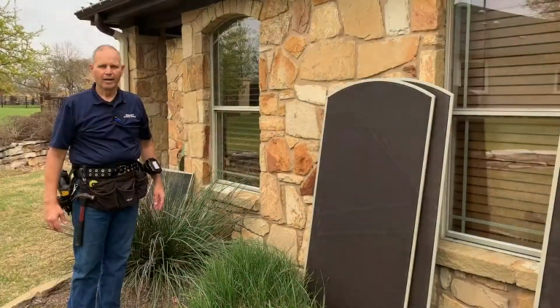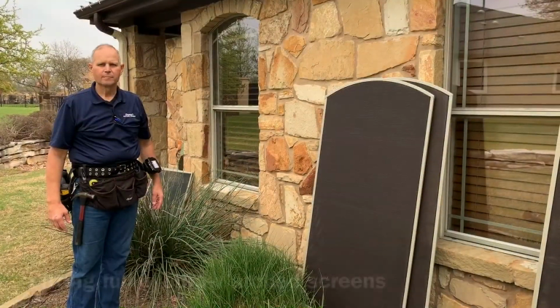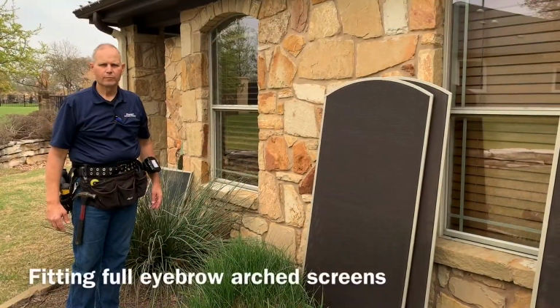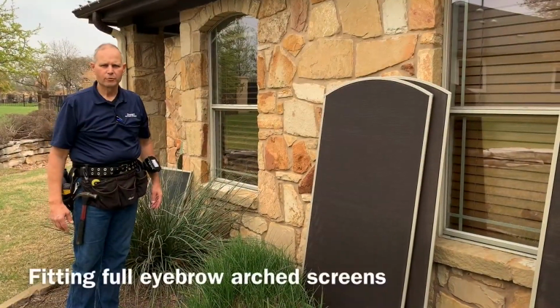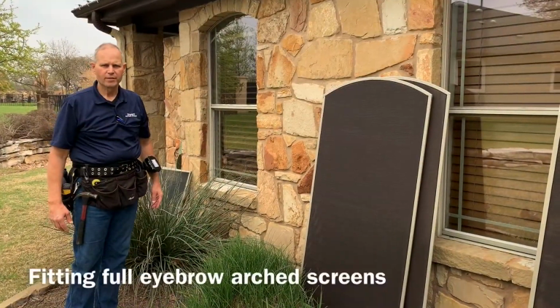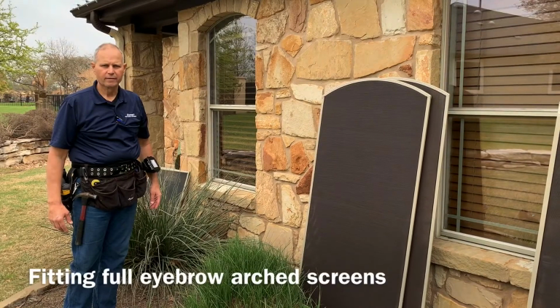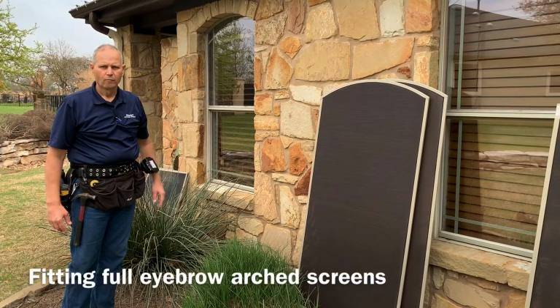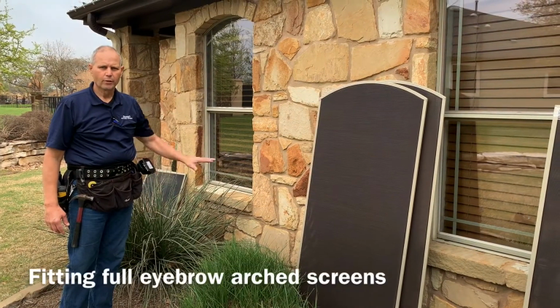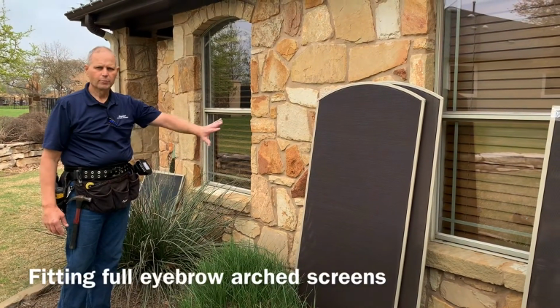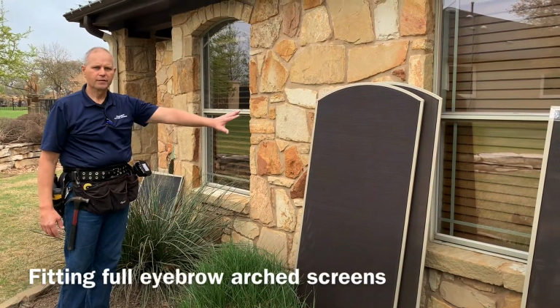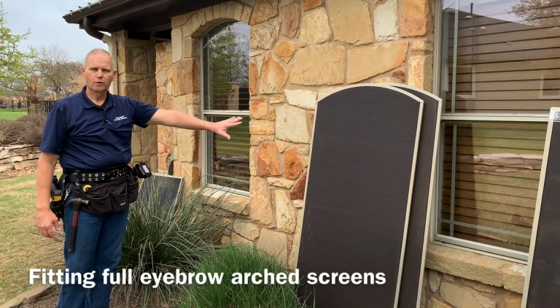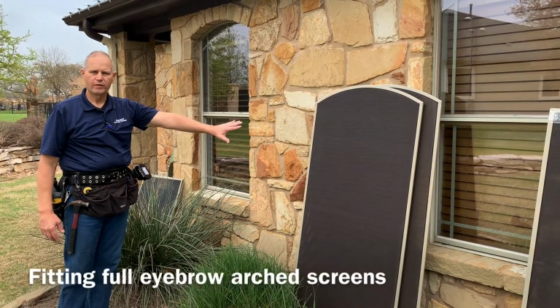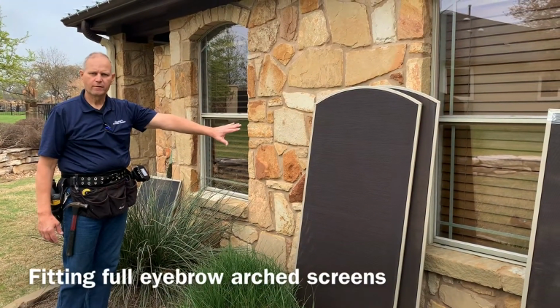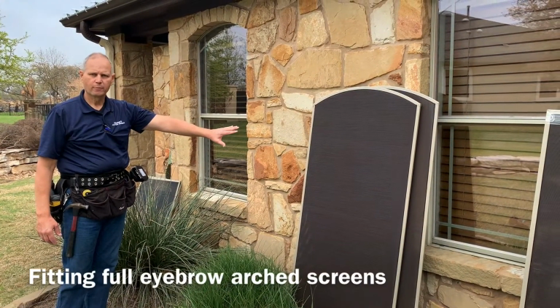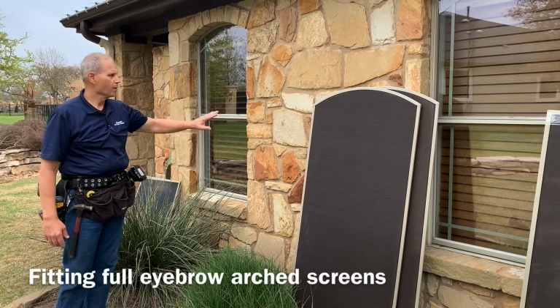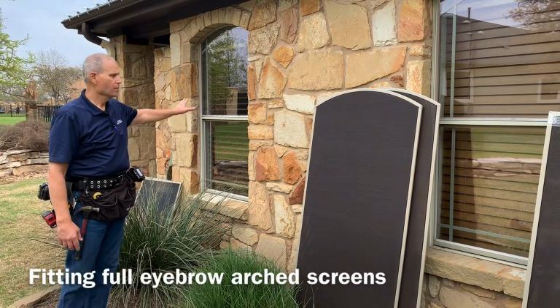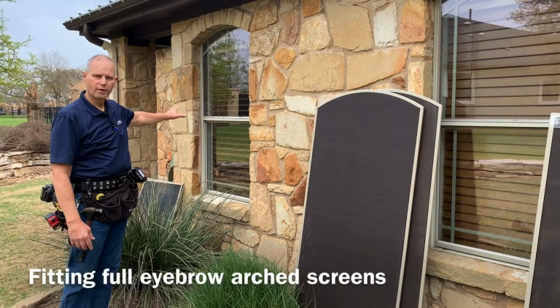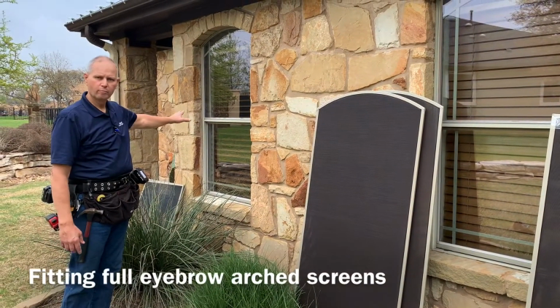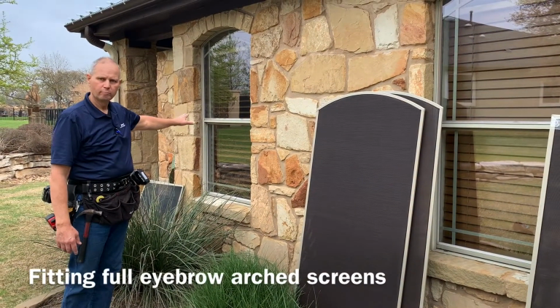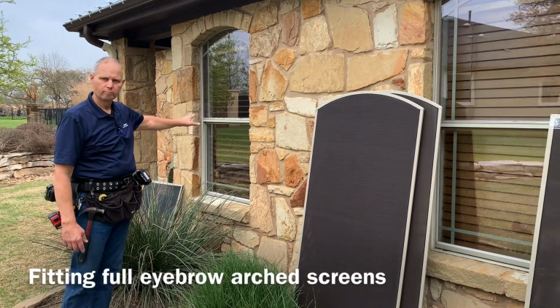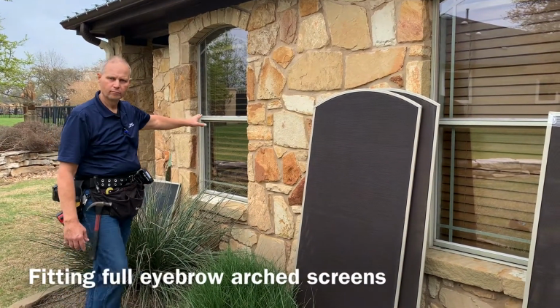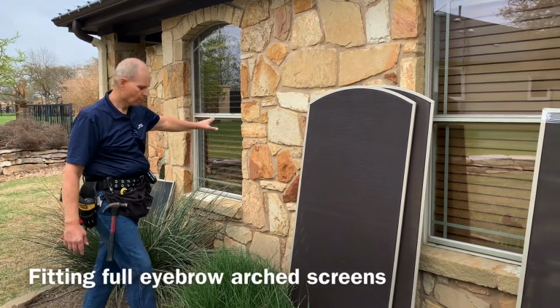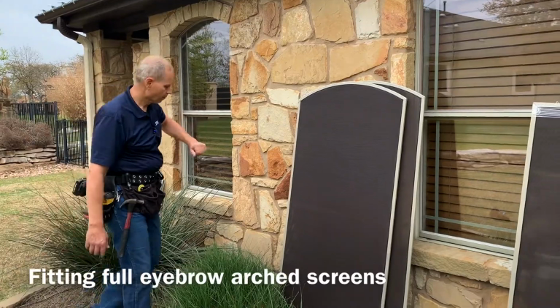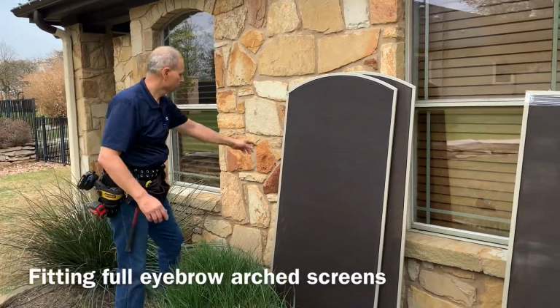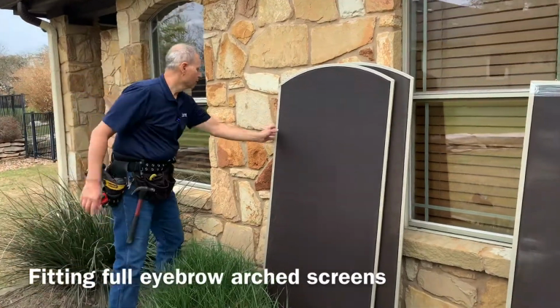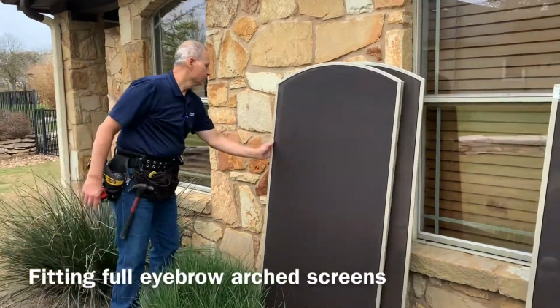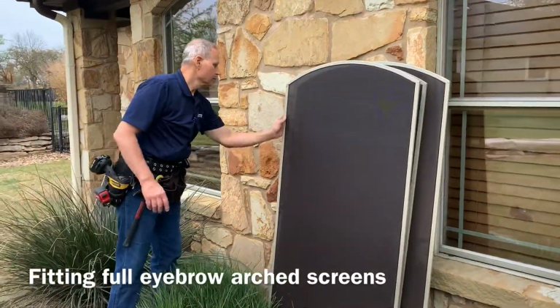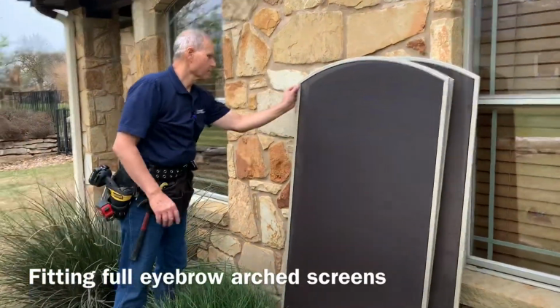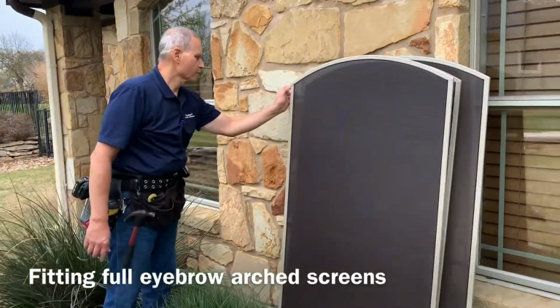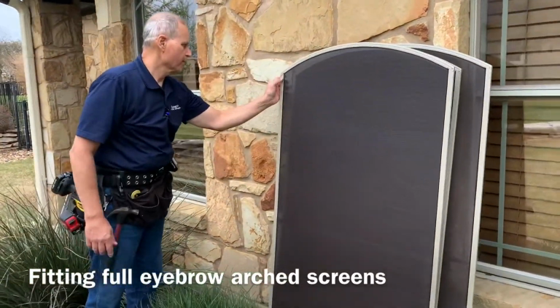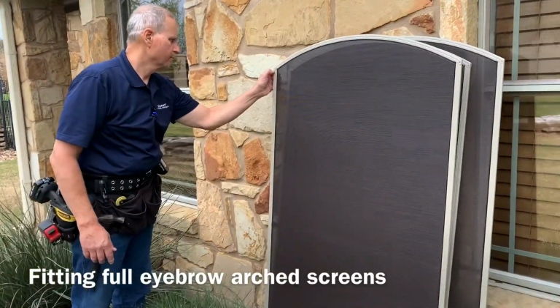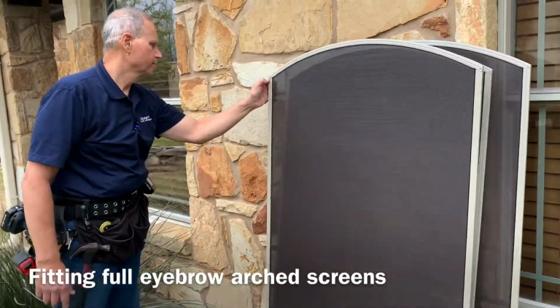Hey, it's Mike with Skinner Screens again. What we're going to do is take these solar screens and place them on the window — starting right now. I'm going to place my first screen. Let's go.